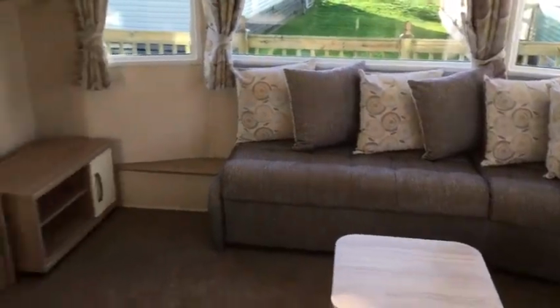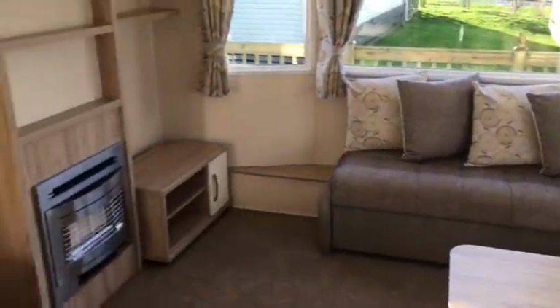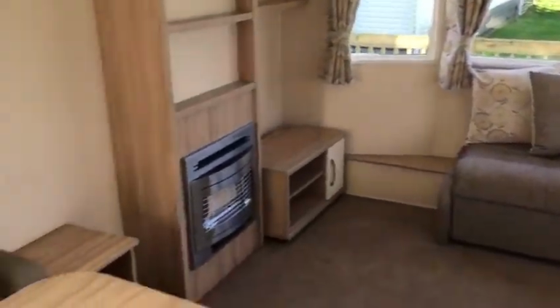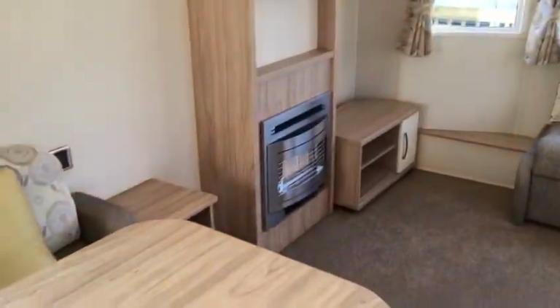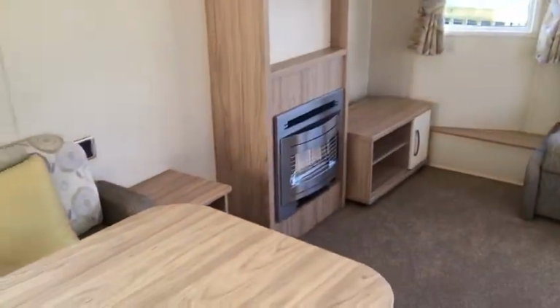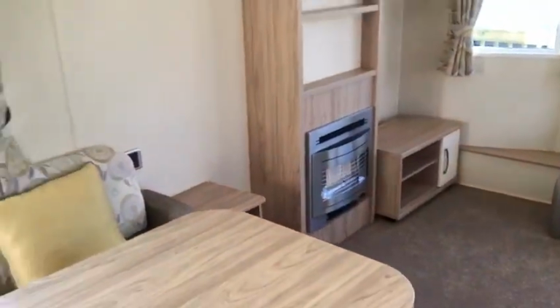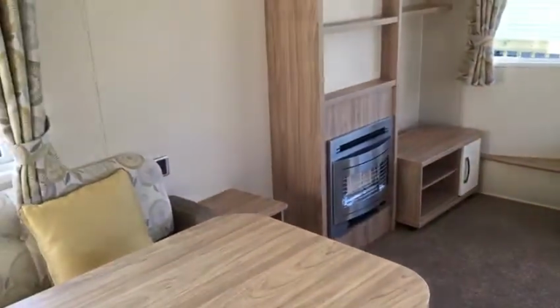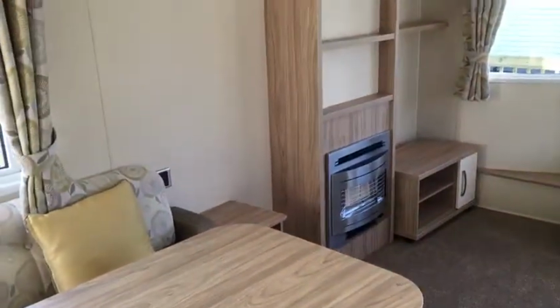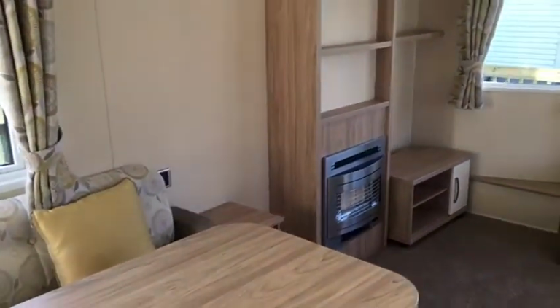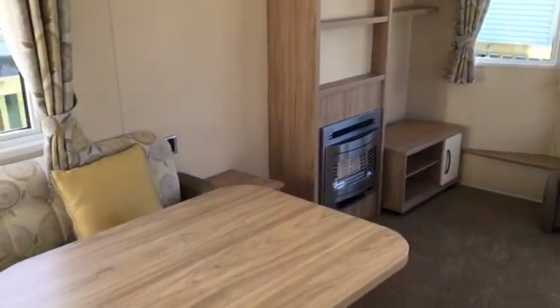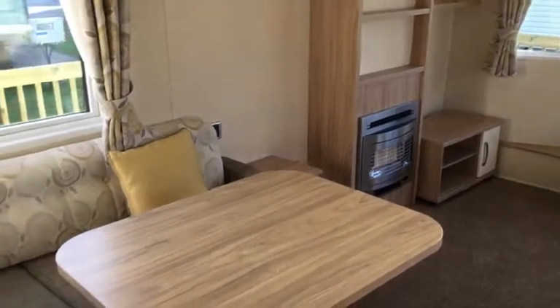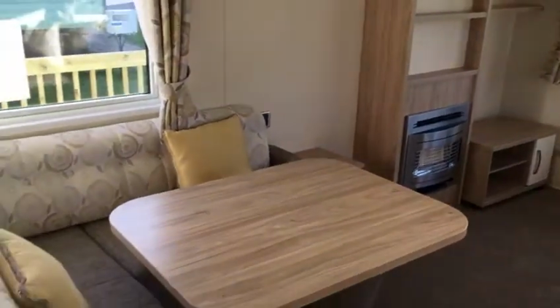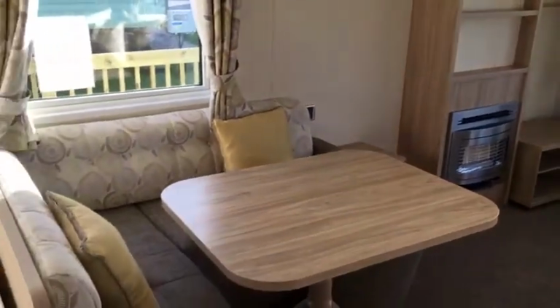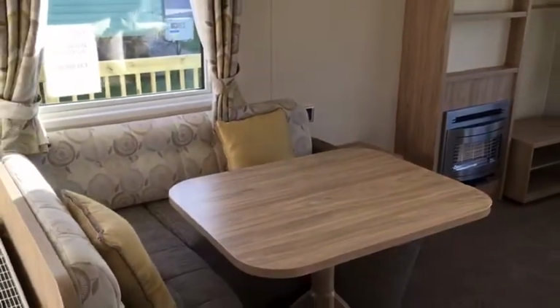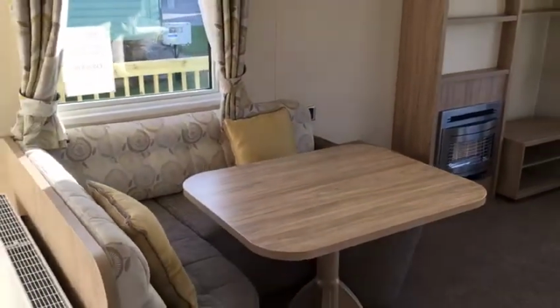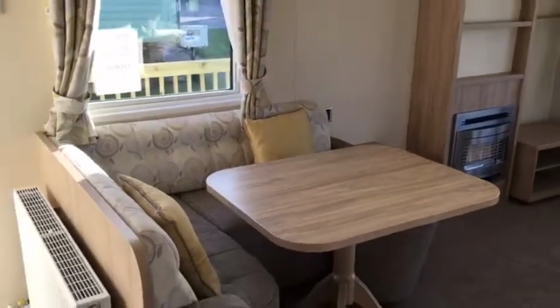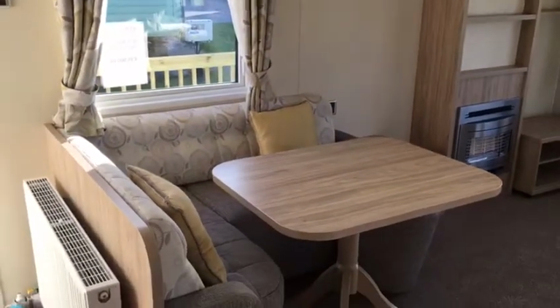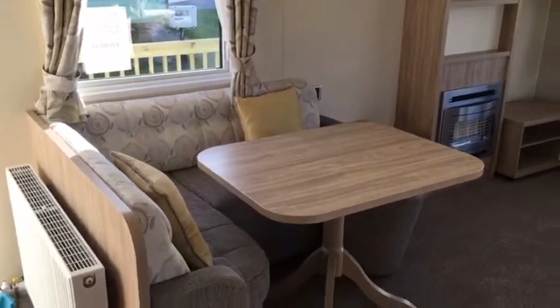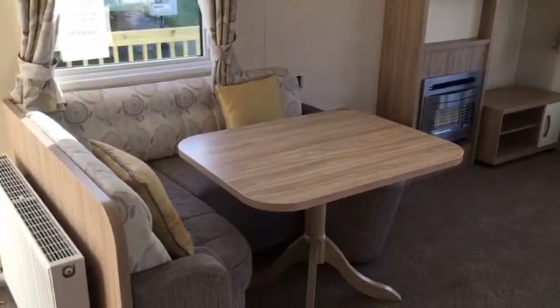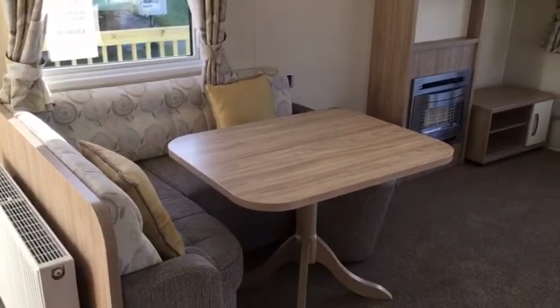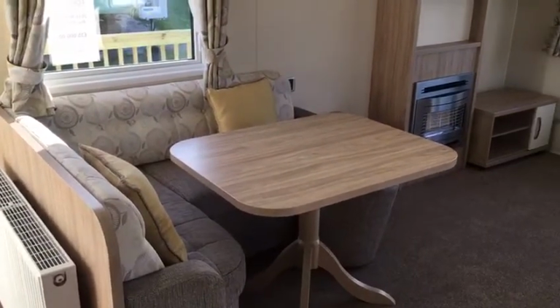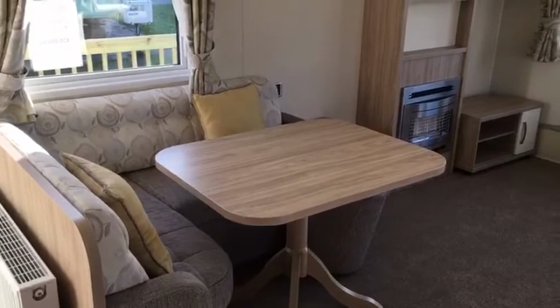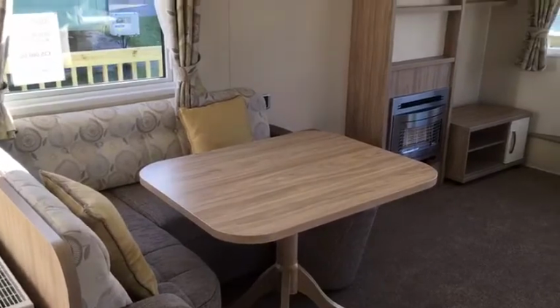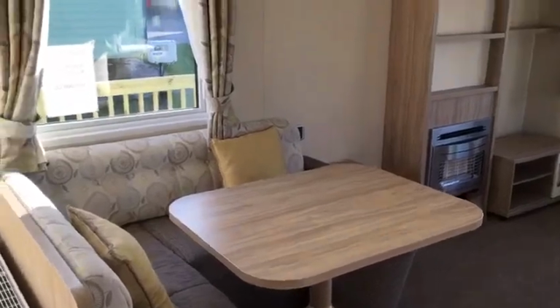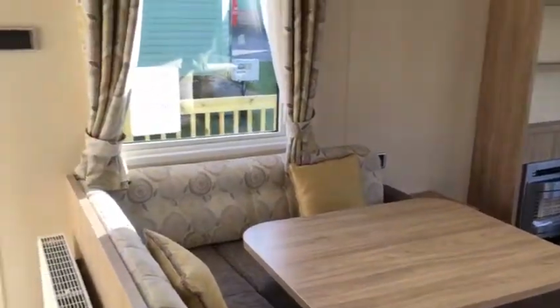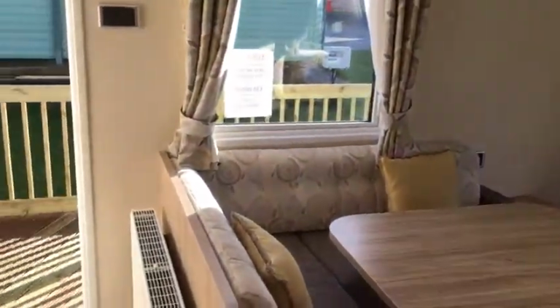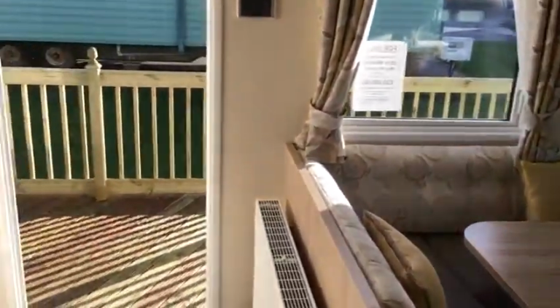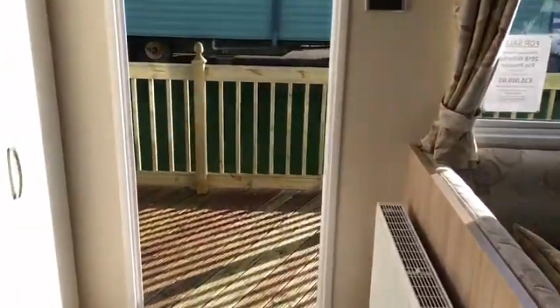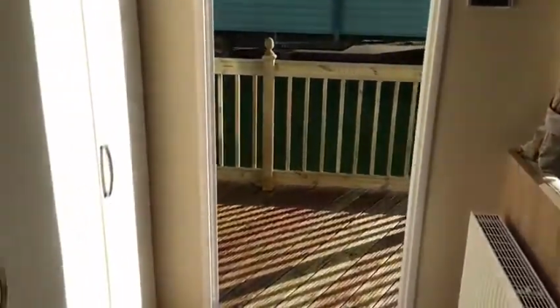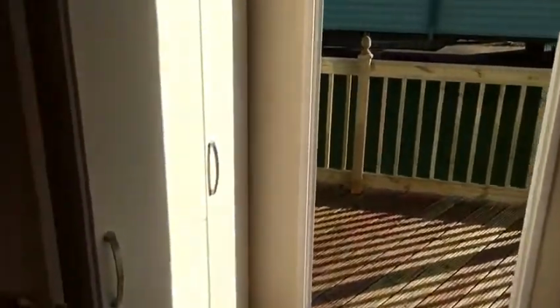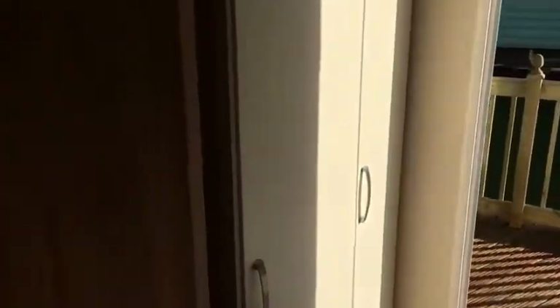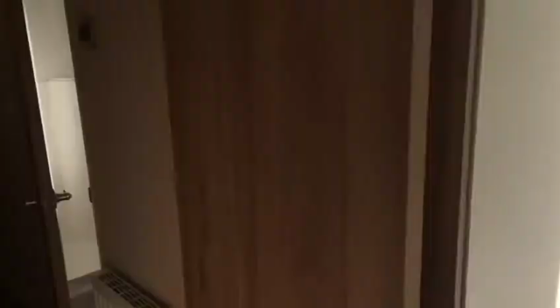This unit will sleep six. Gas fire, bench seating for the dining area, and a side door leading out onto a large decking area.